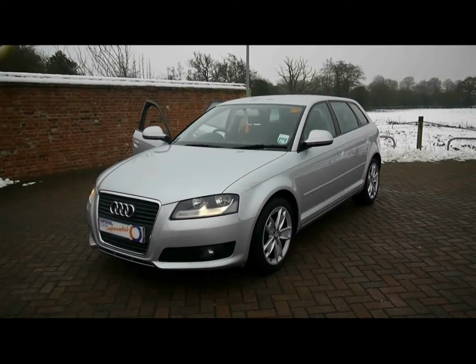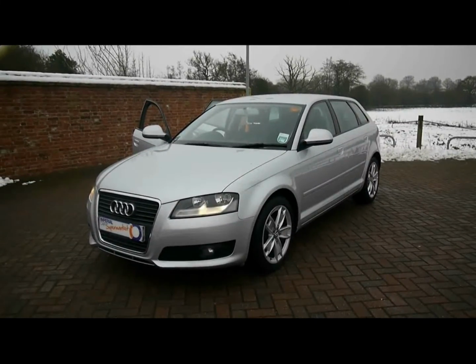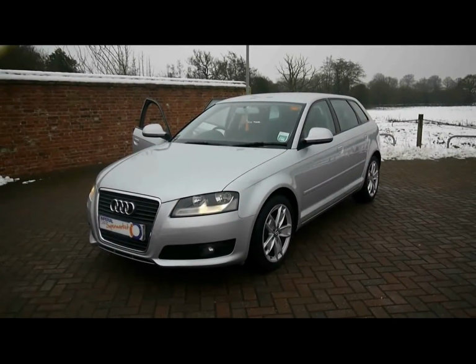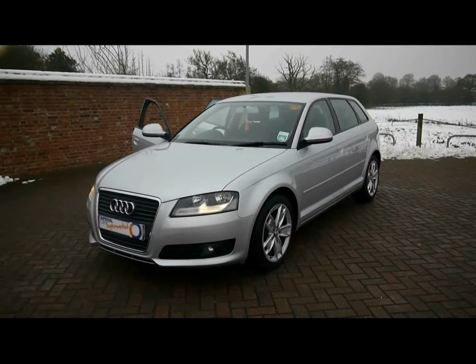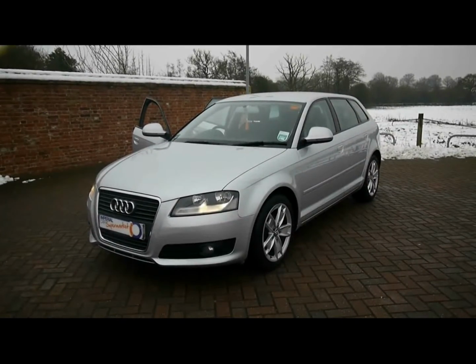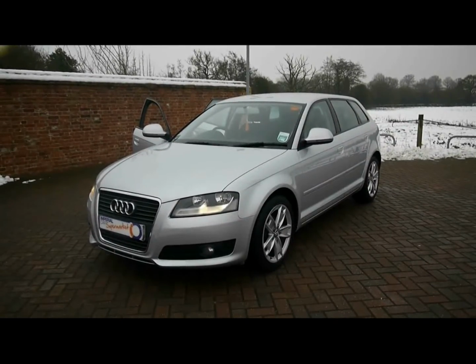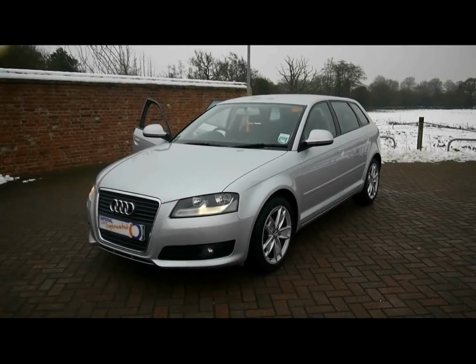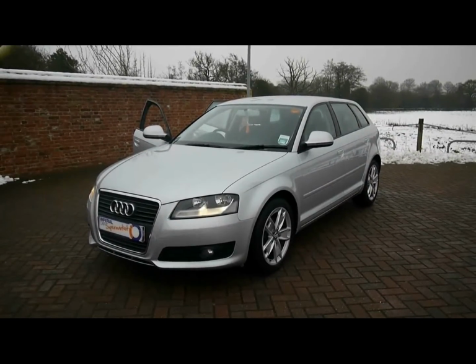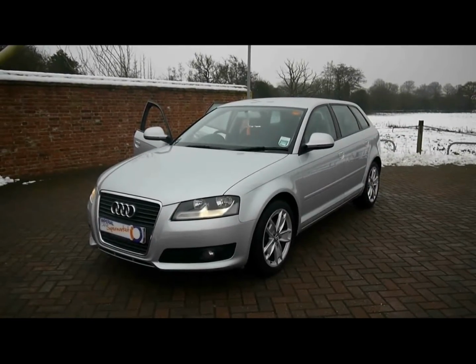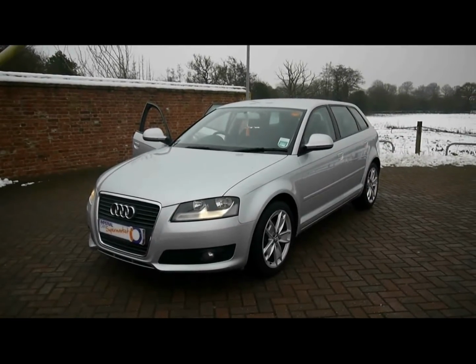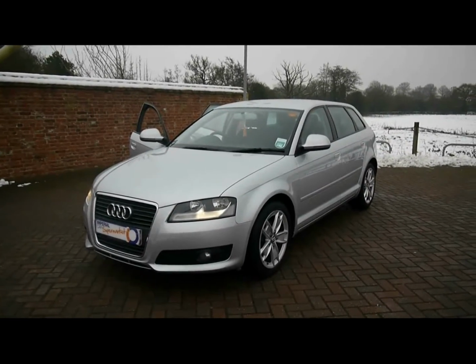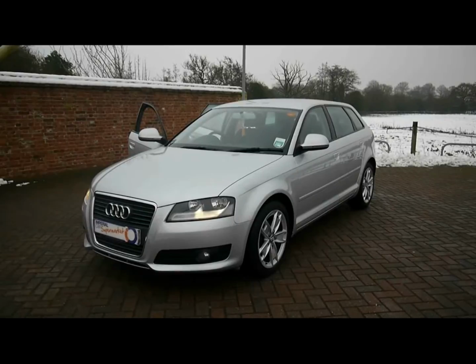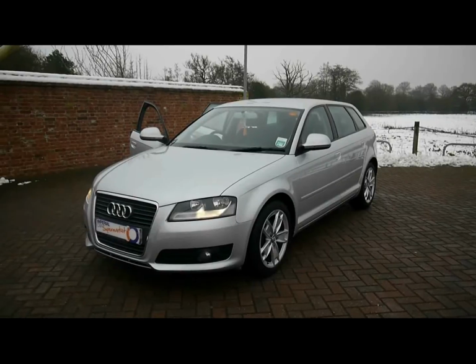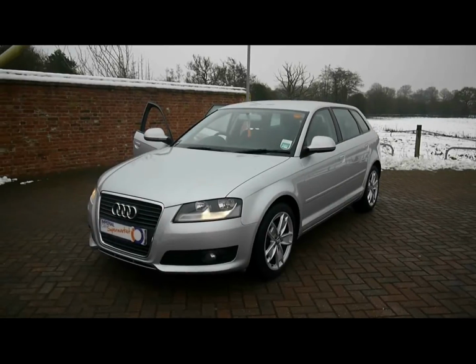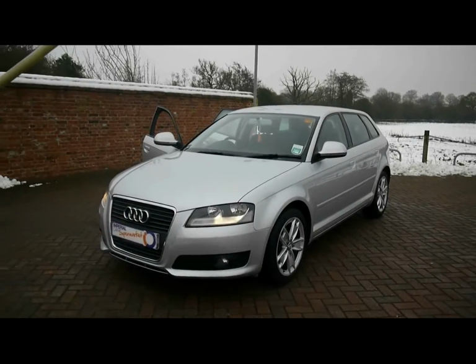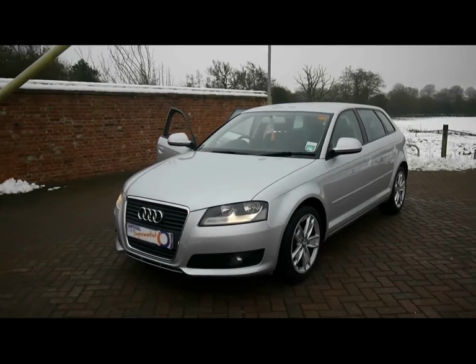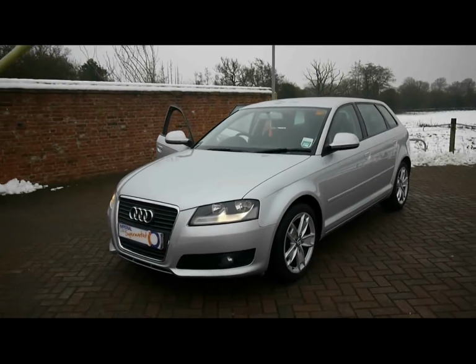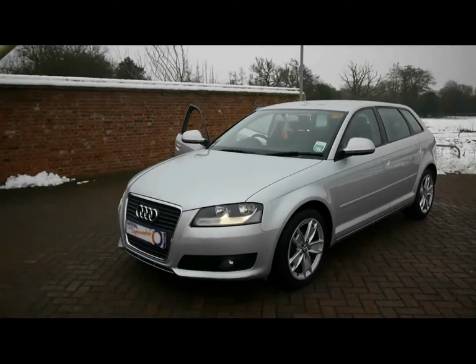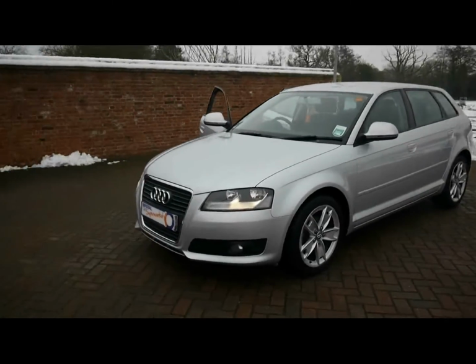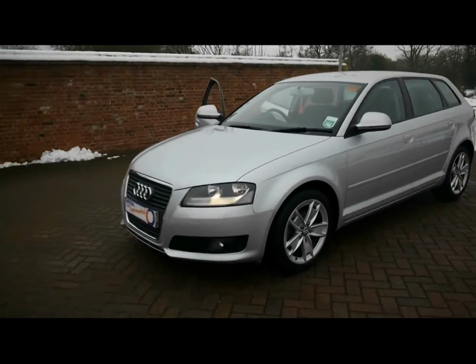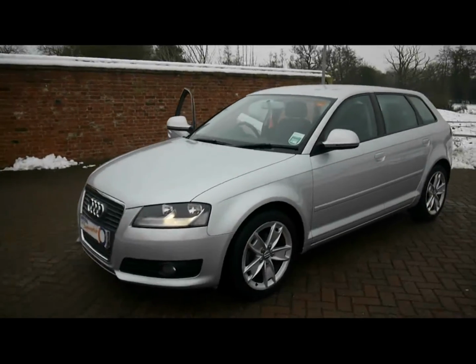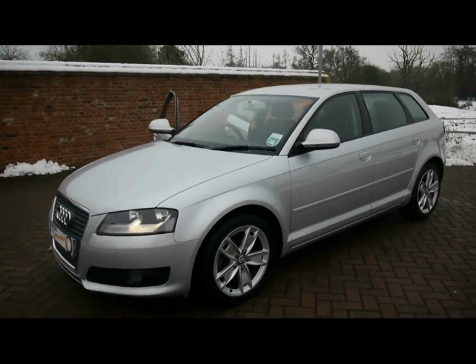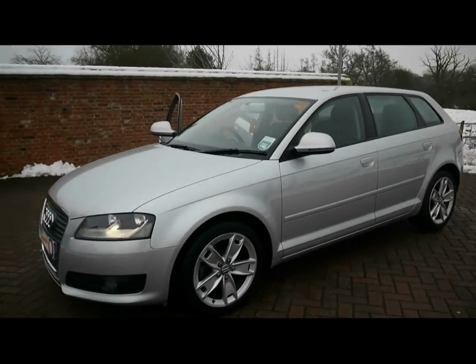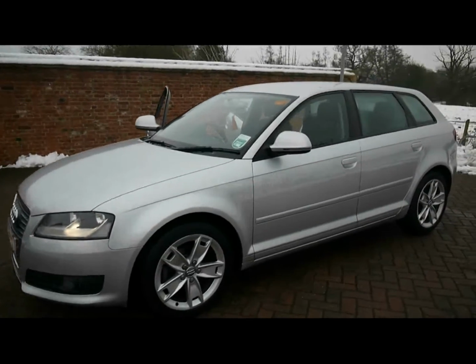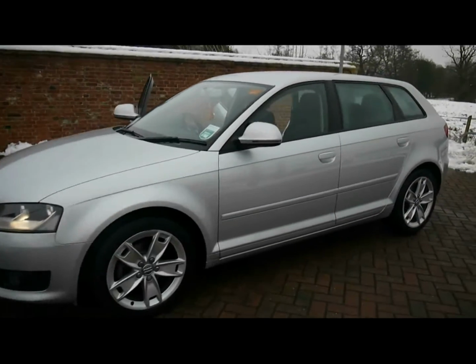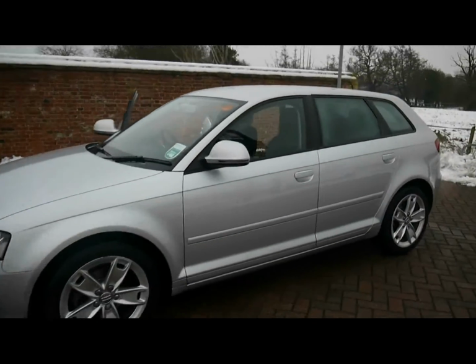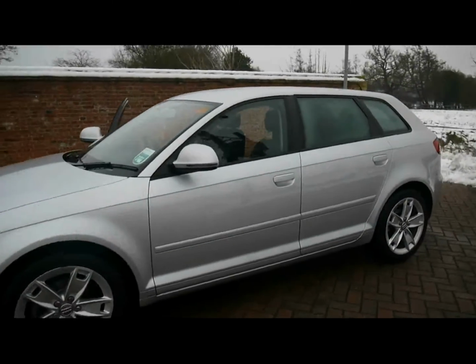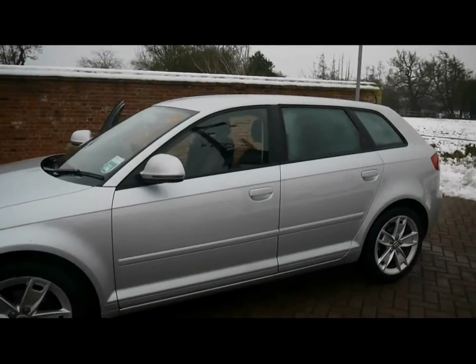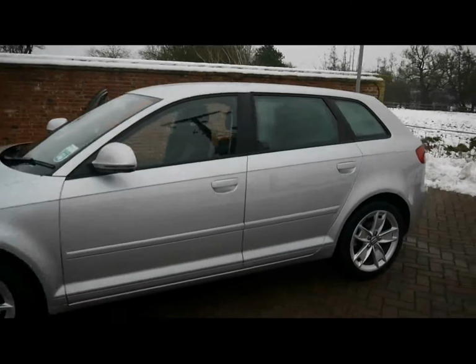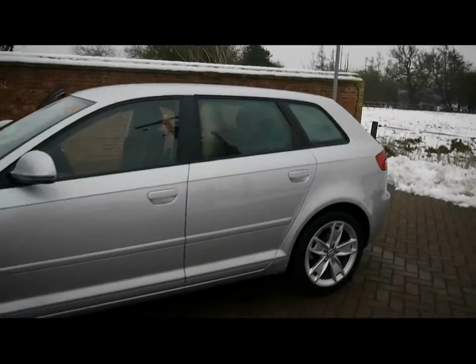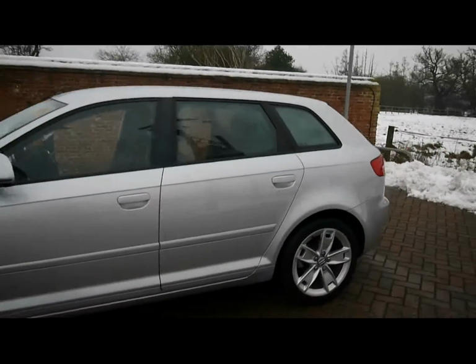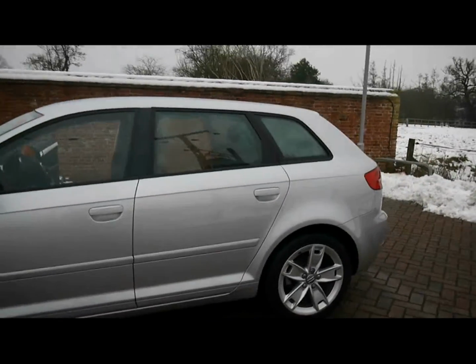Welcome to Imperial Cars. We have an Audi A3 Sport 1.6 TDI on a 59 plate. Let's go for a brief tour around the car to highlight some of its features and to give you a good idea of the condition as well.